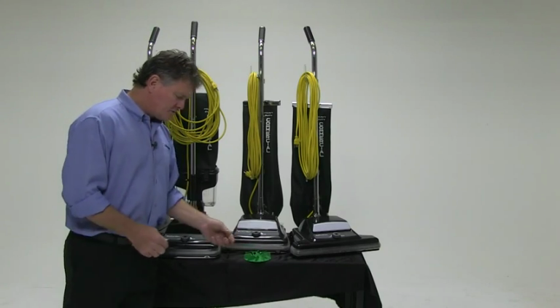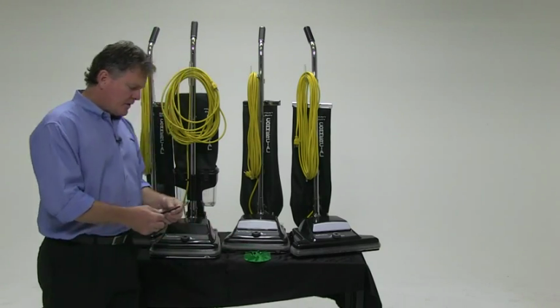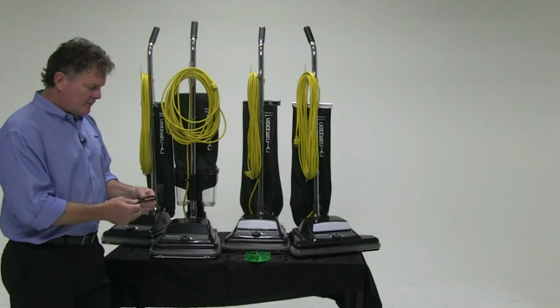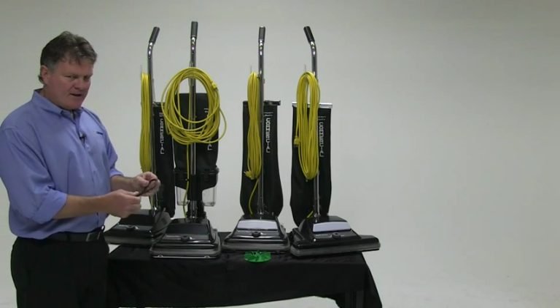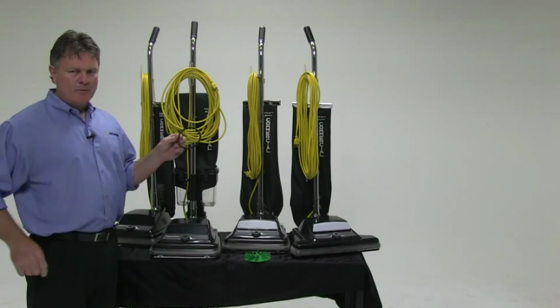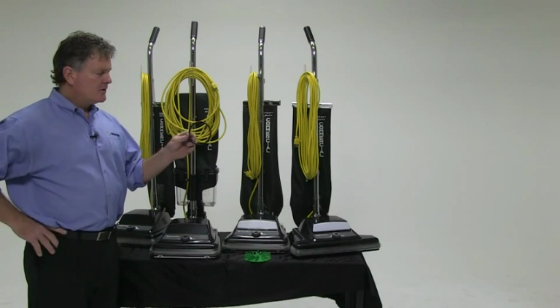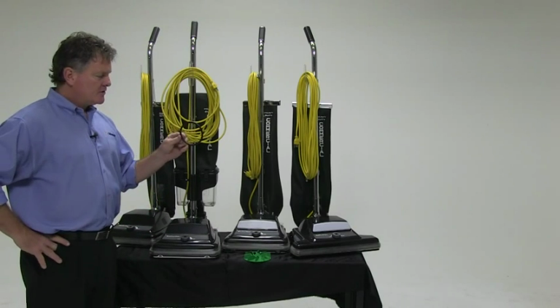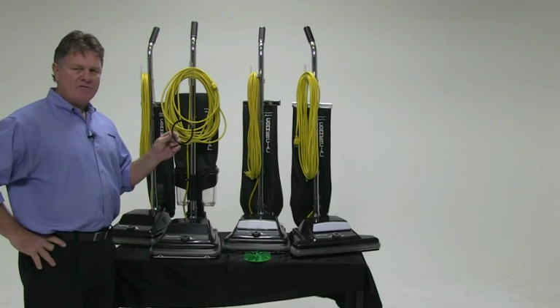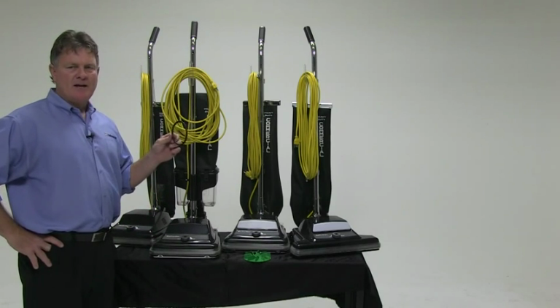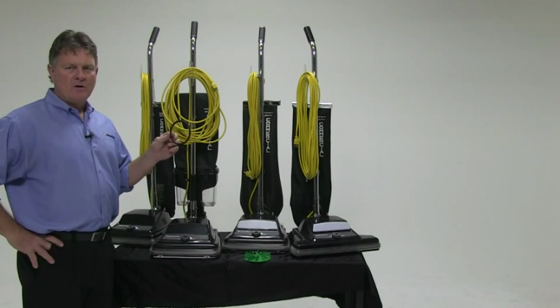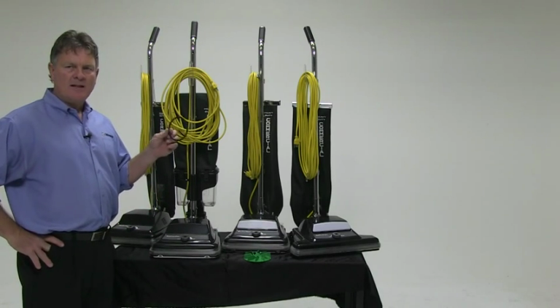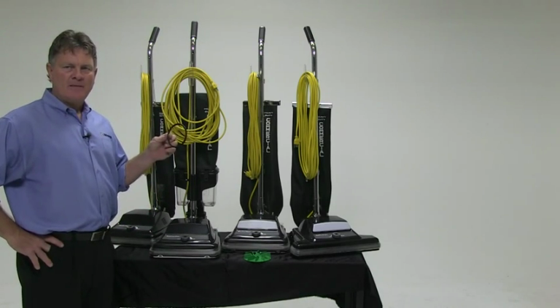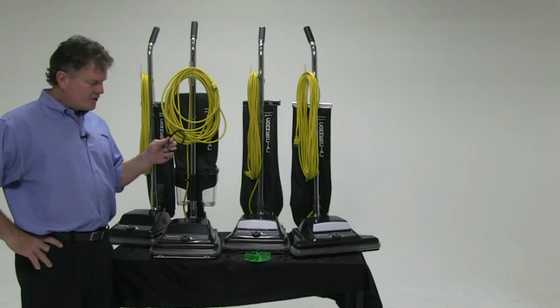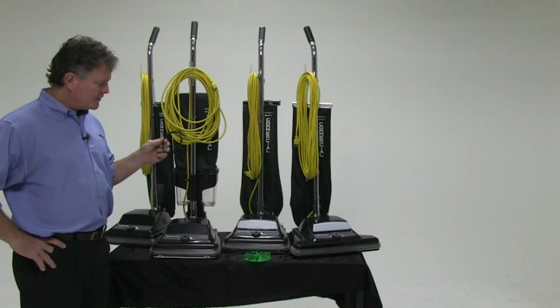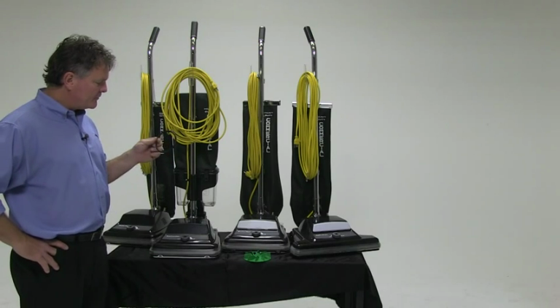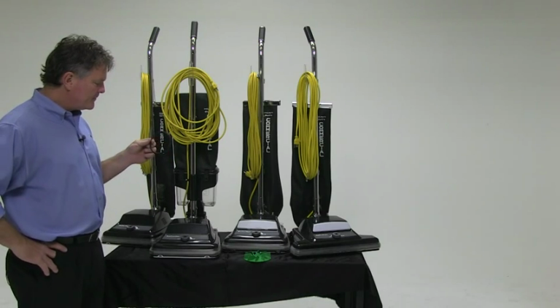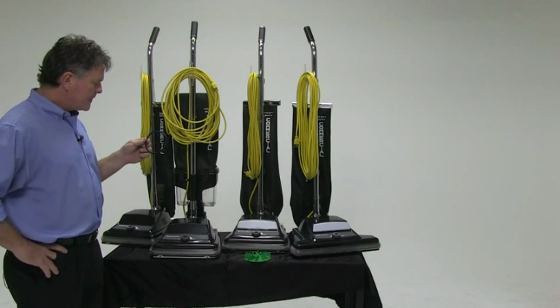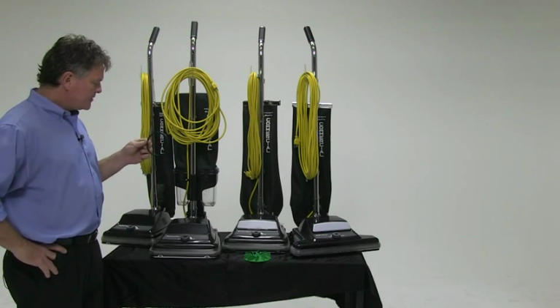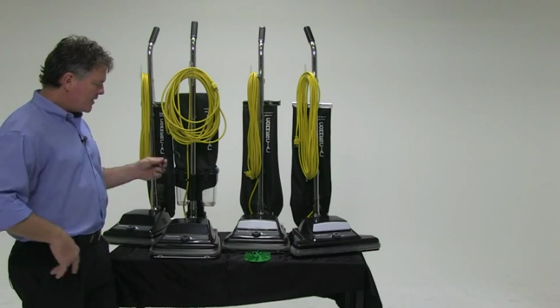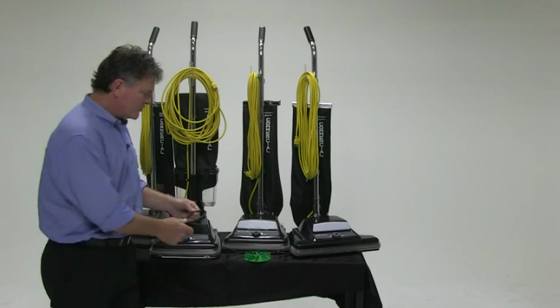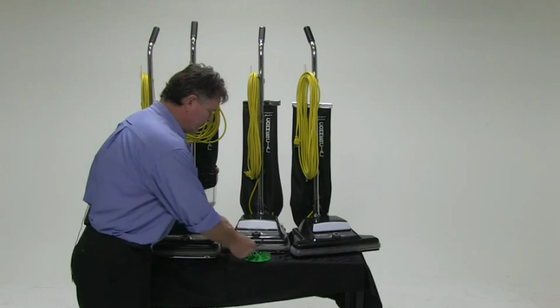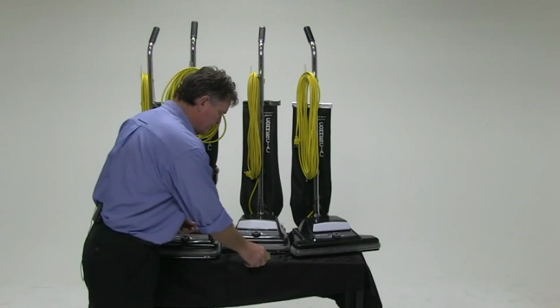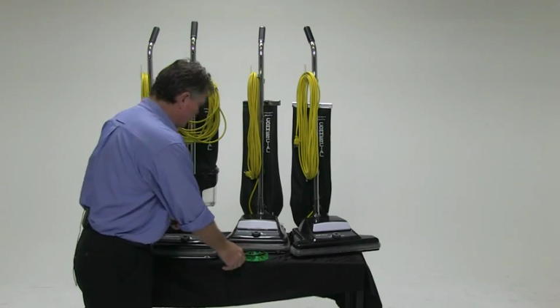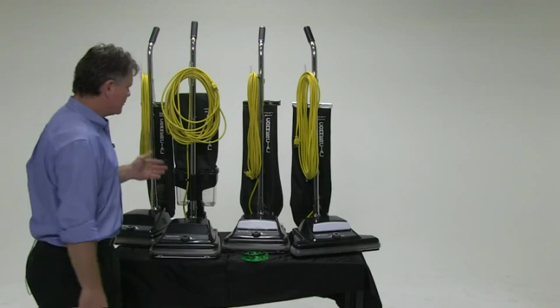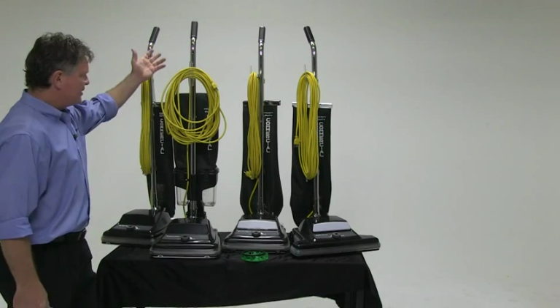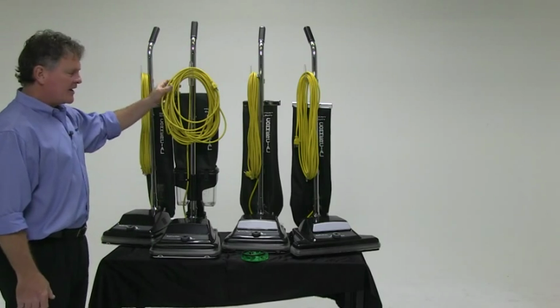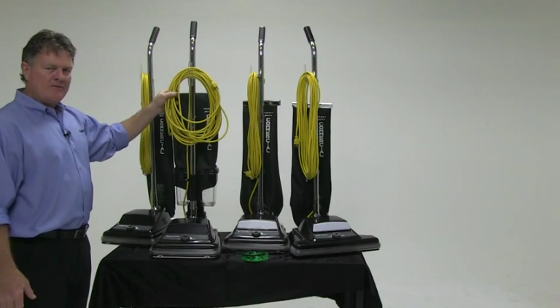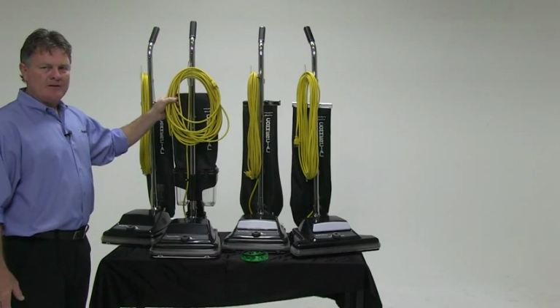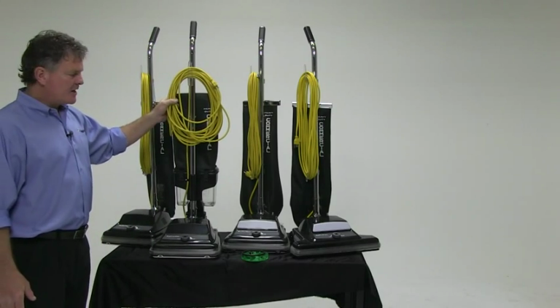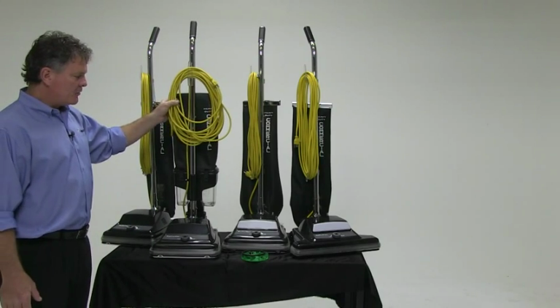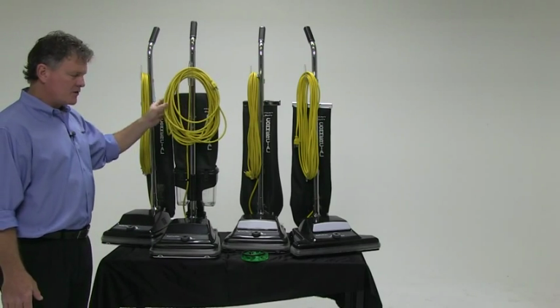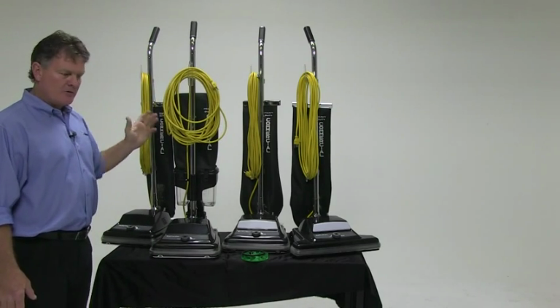Also the ReliaVac Super Belt, which has a 10 to 5 times longer lifespan than traditional belts. So those are two key features. You'll also notice standard high visibility safety yellow cords on all our units.